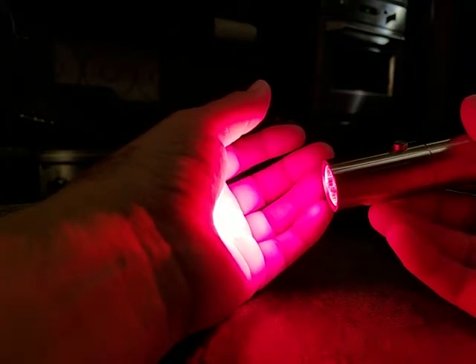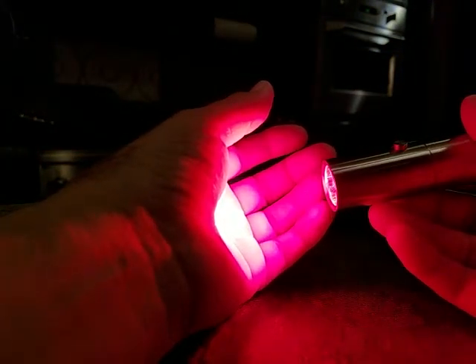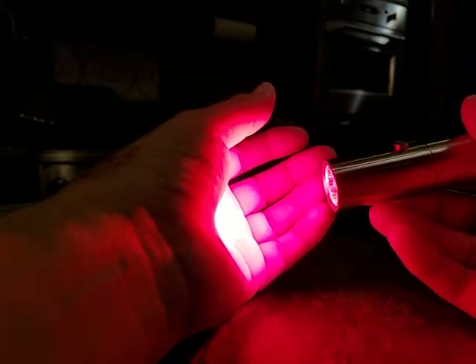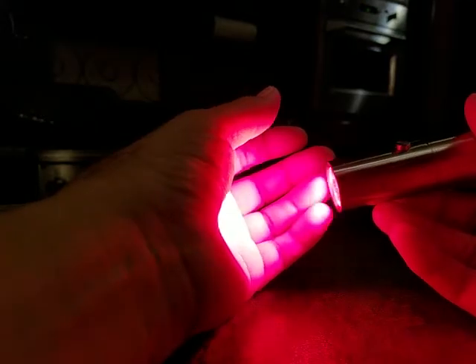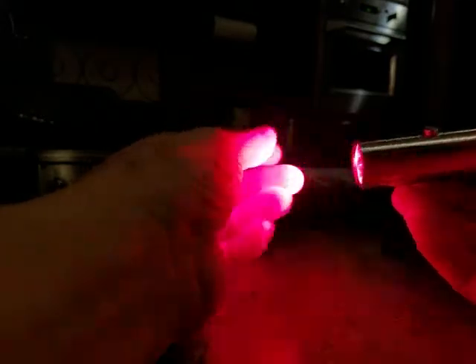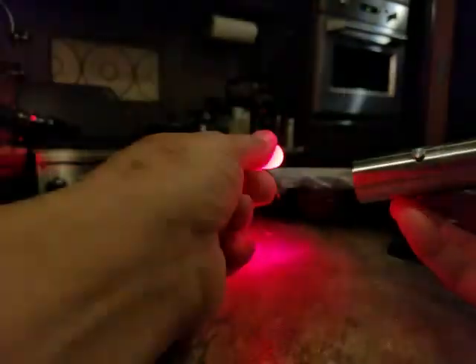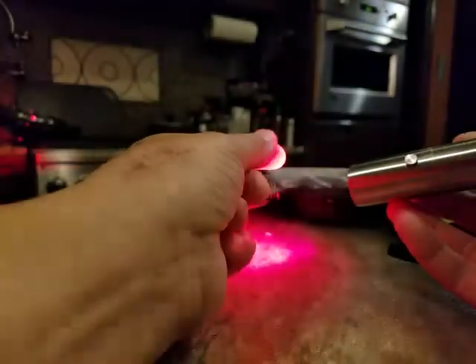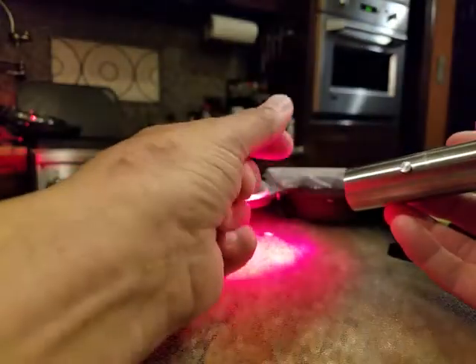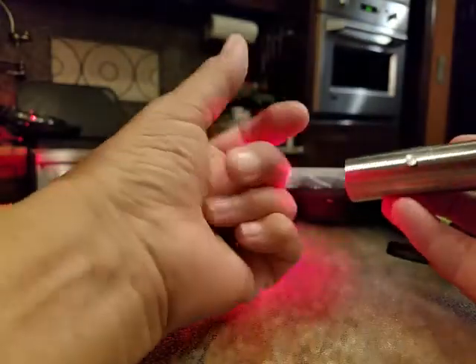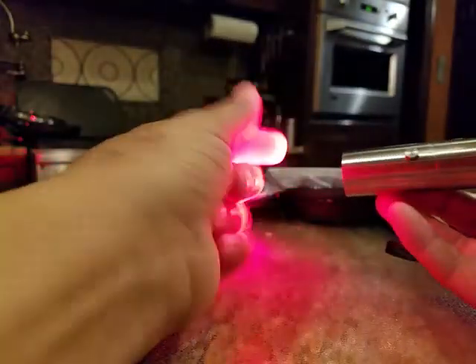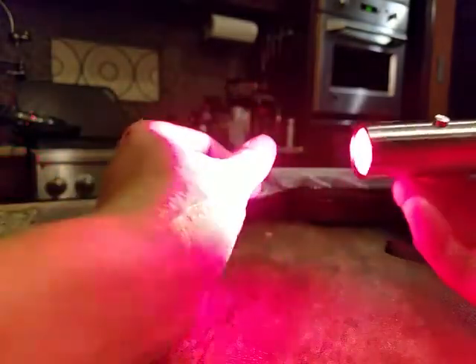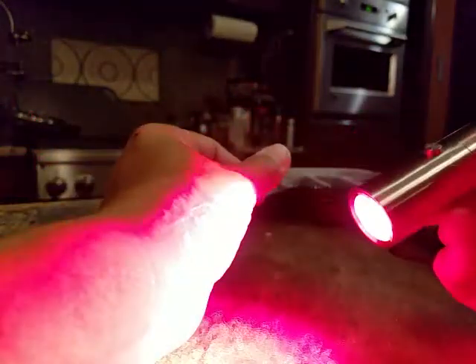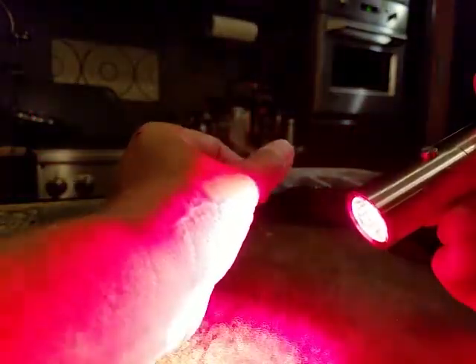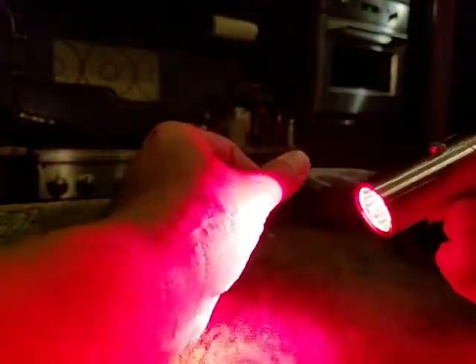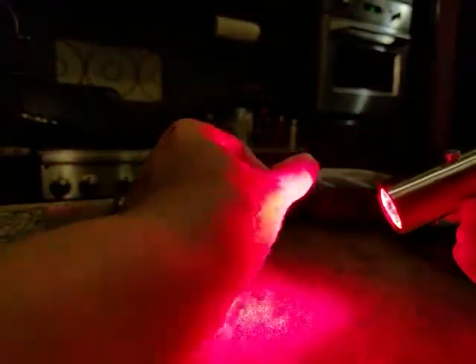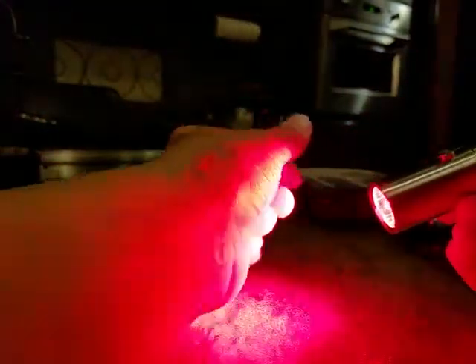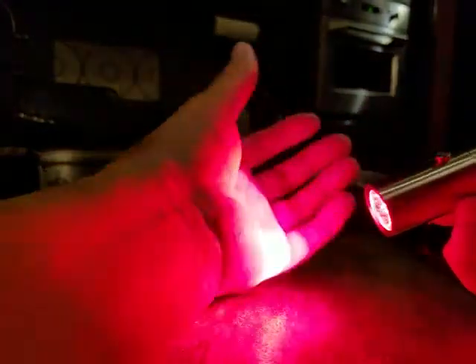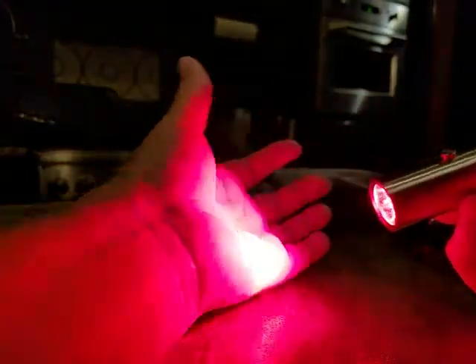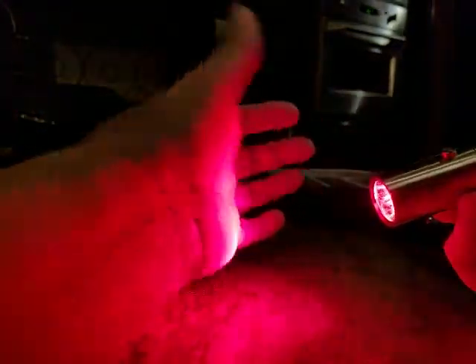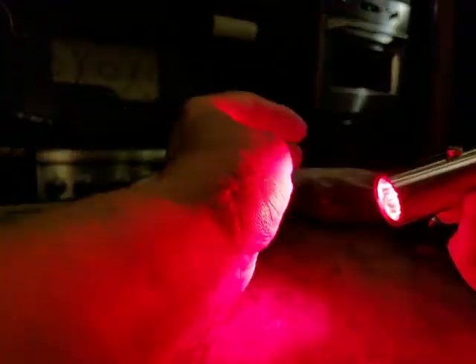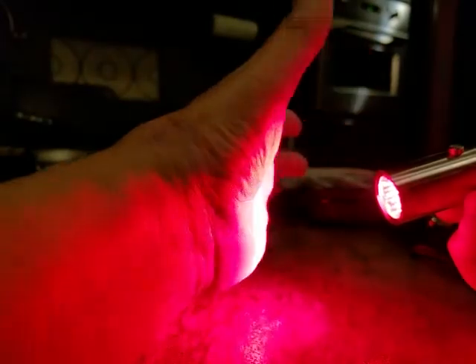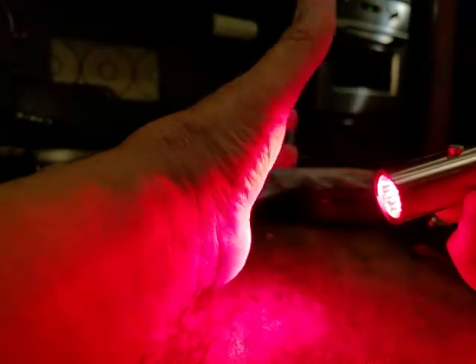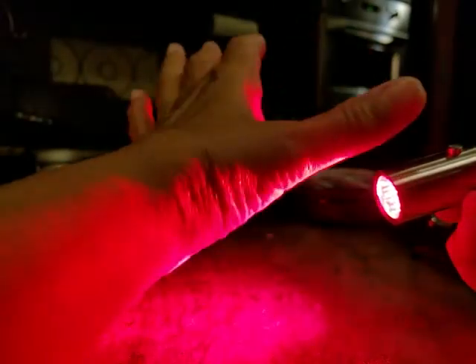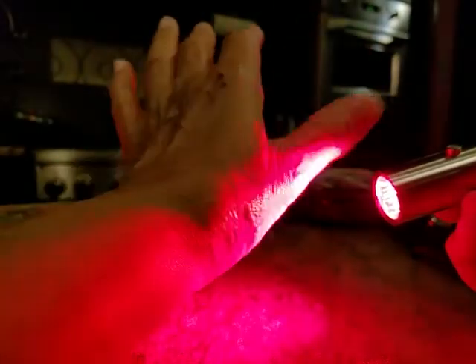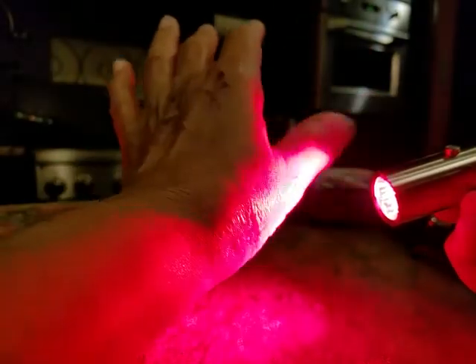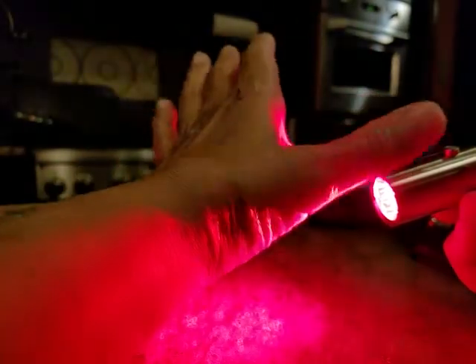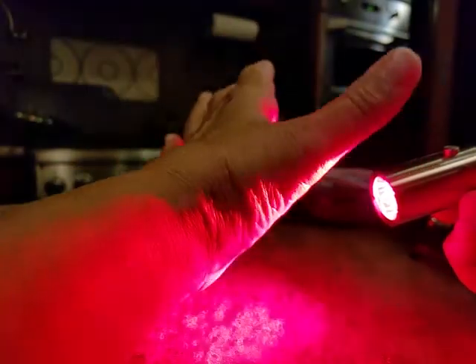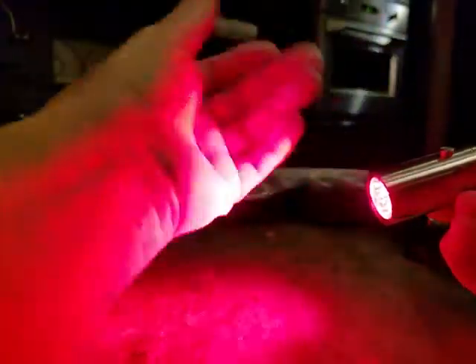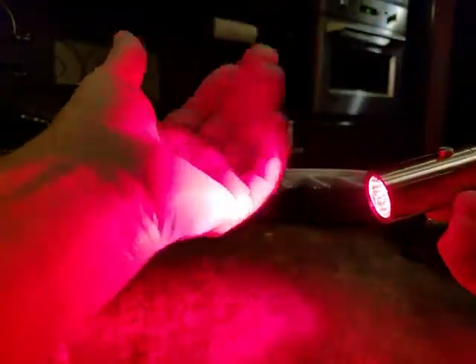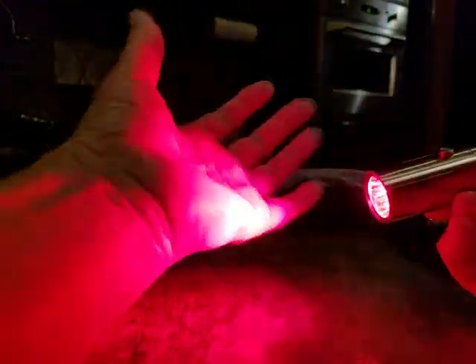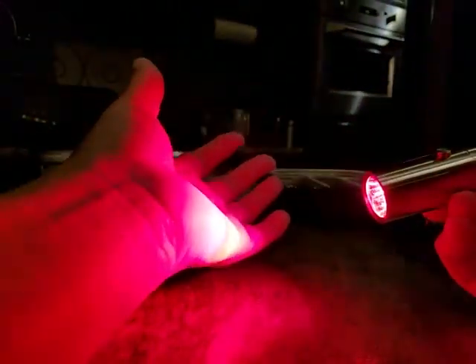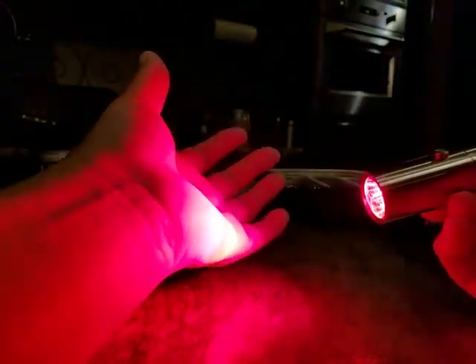I have arthritis in just about every joint of my body. My hand is really bad — I had surgery on it because of the arthritis. My shoulder joint as well.